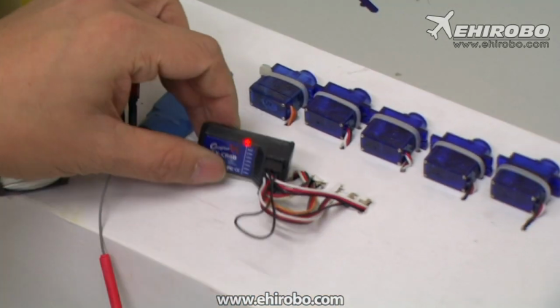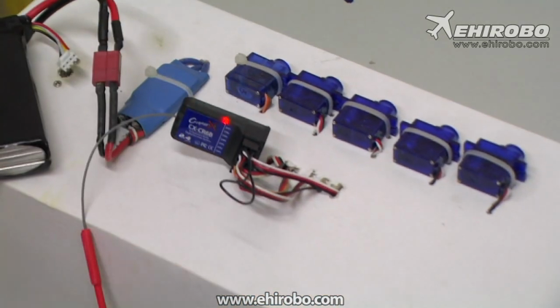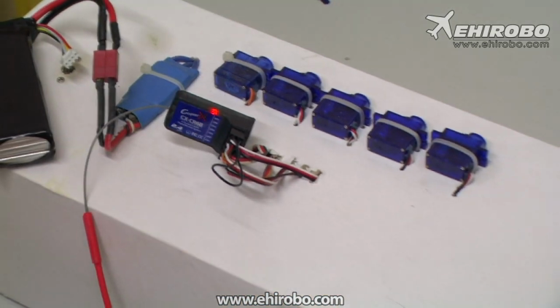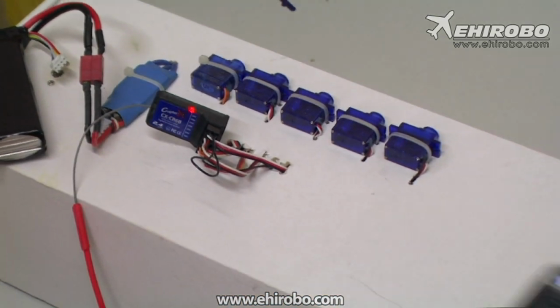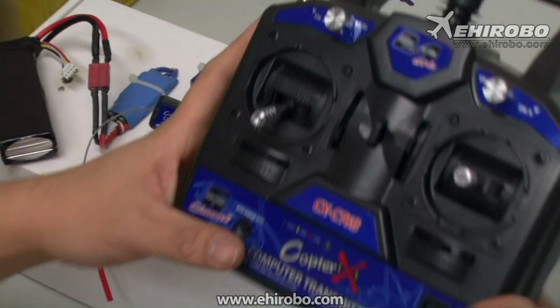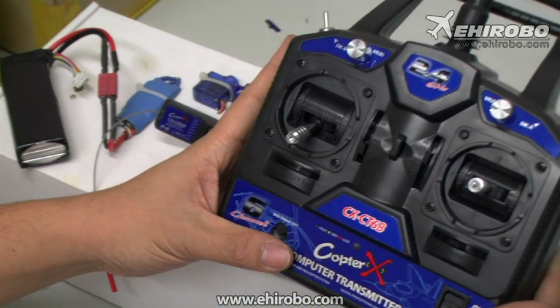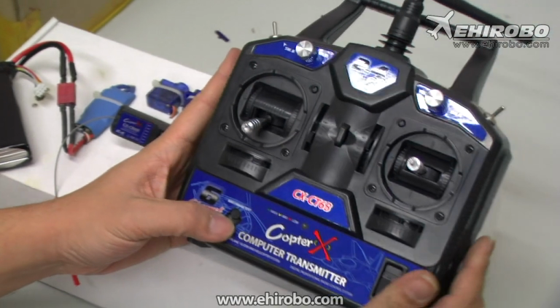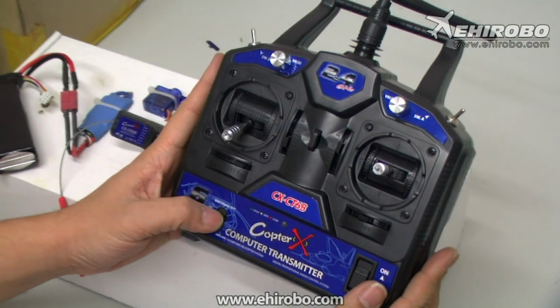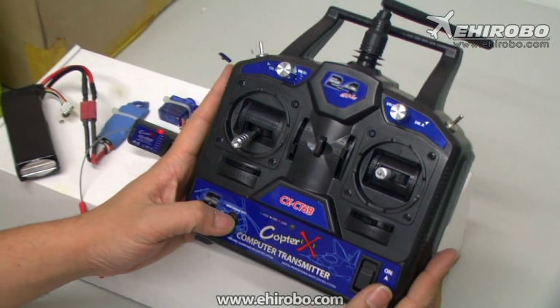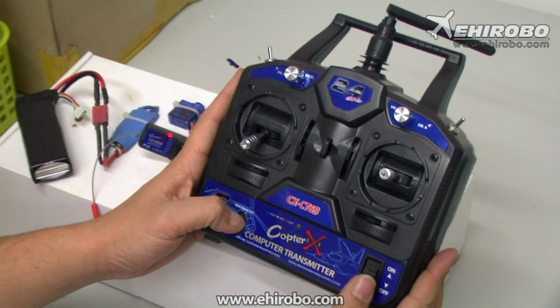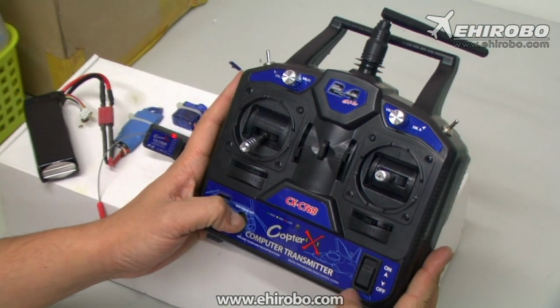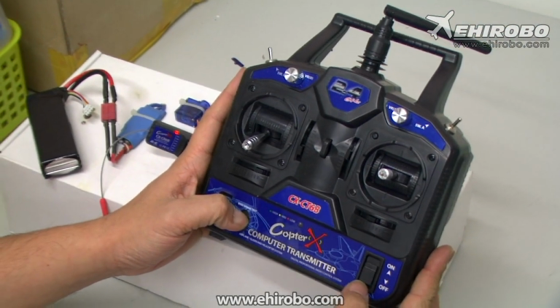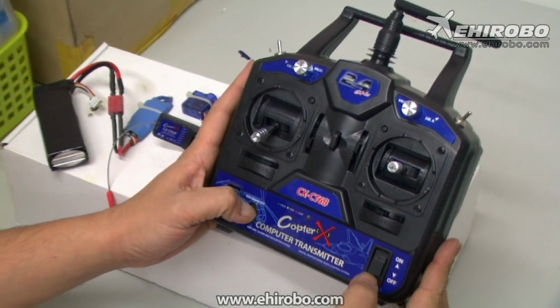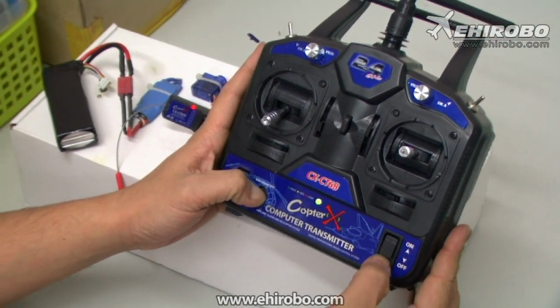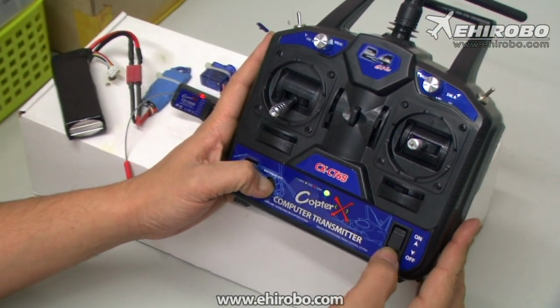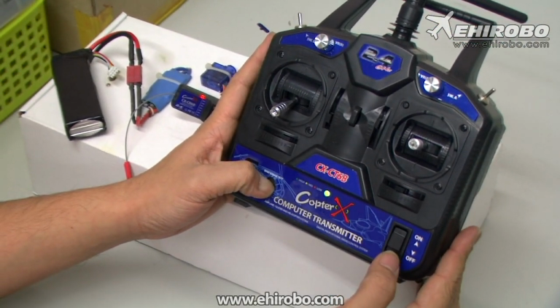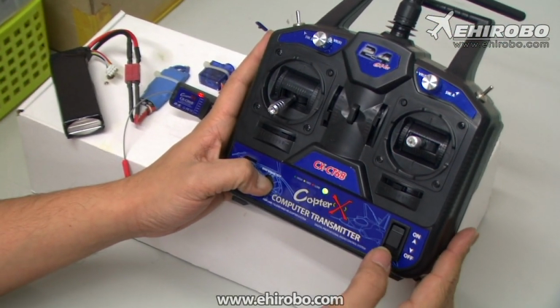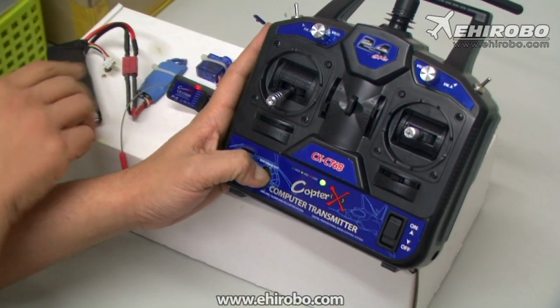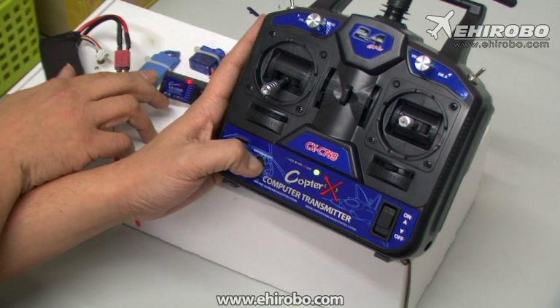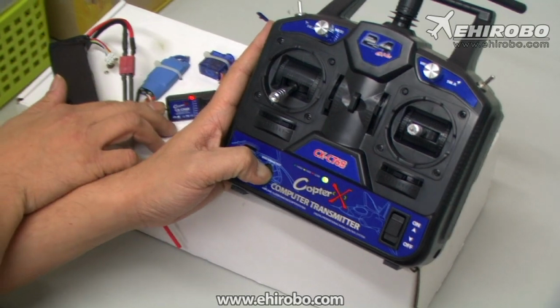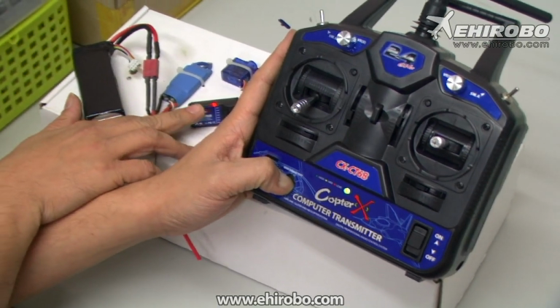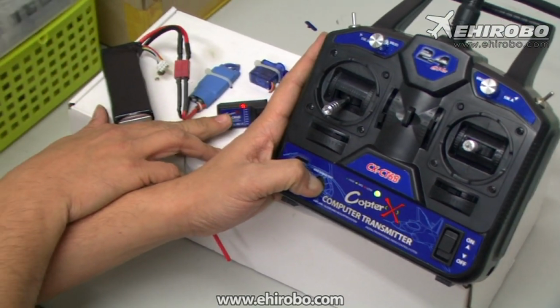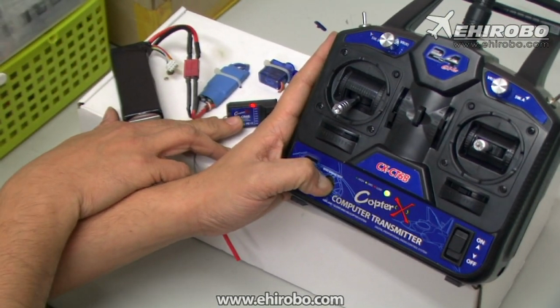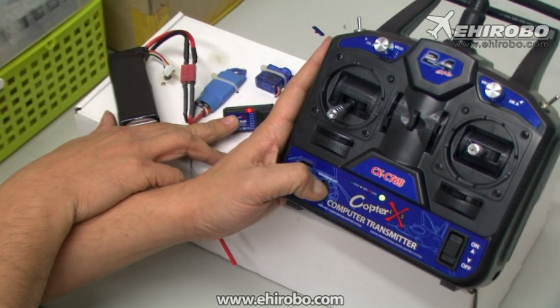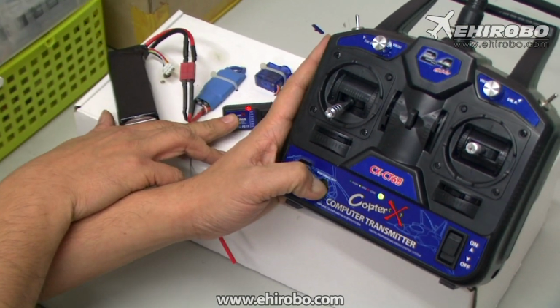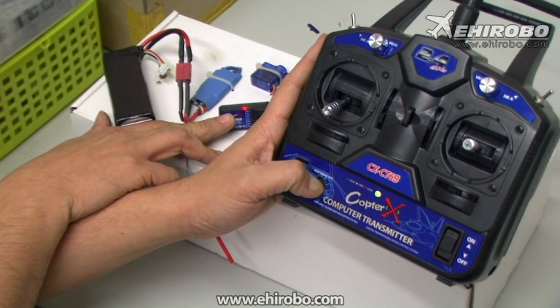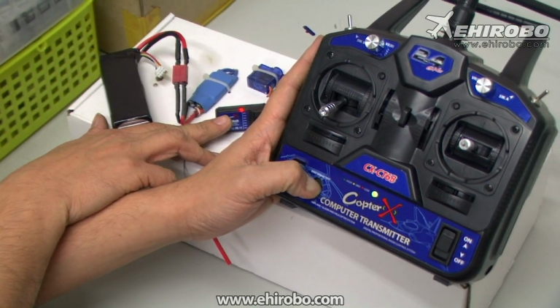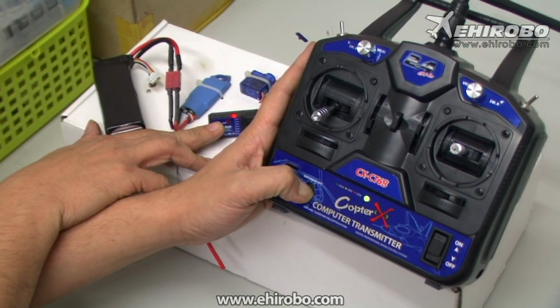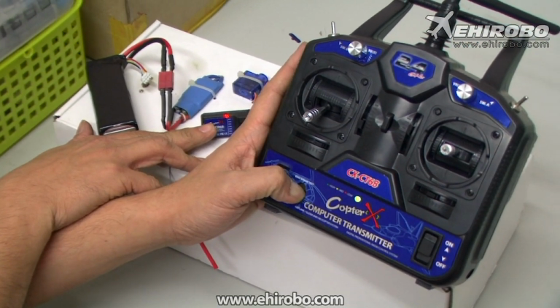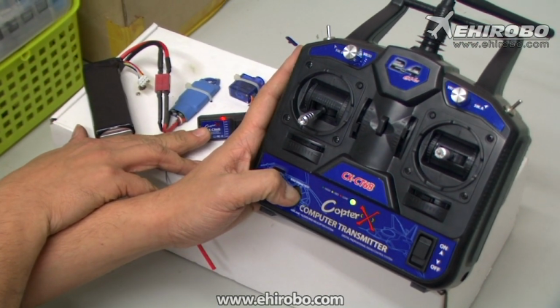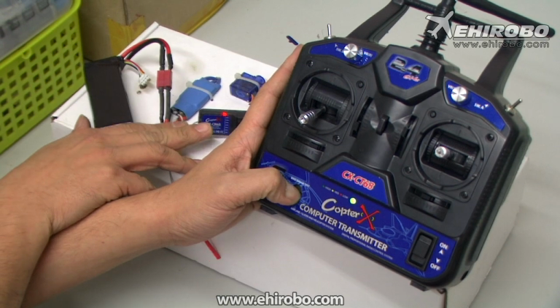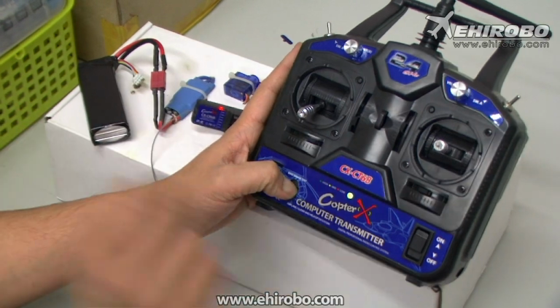Now with battery inside the transmitter, hold the binding button and turn it on. Now you see how the LED in the receiver turns solid. Now the system has bound properly.